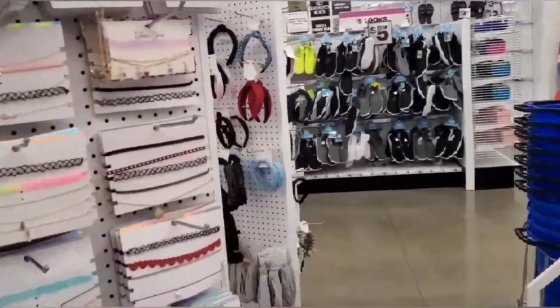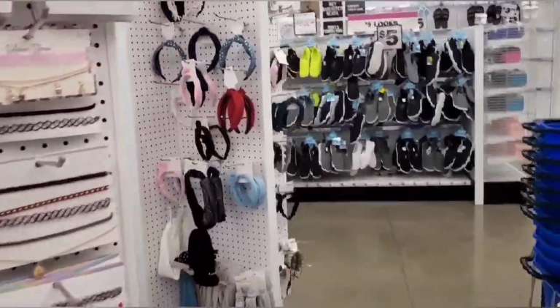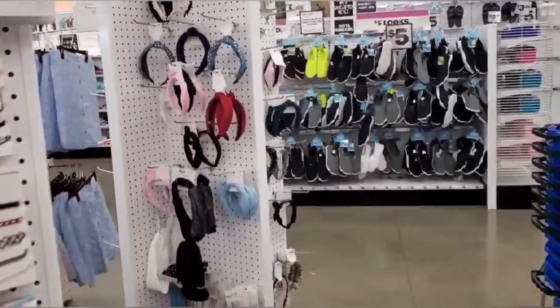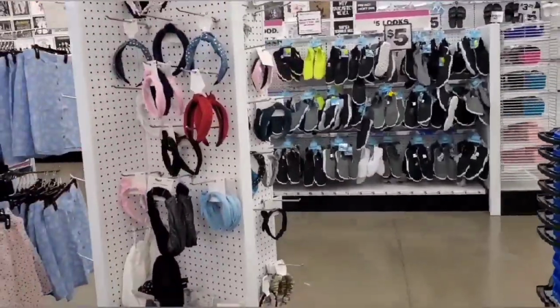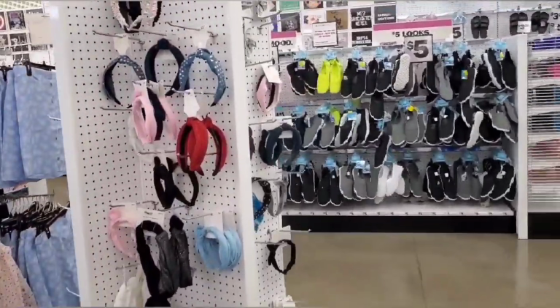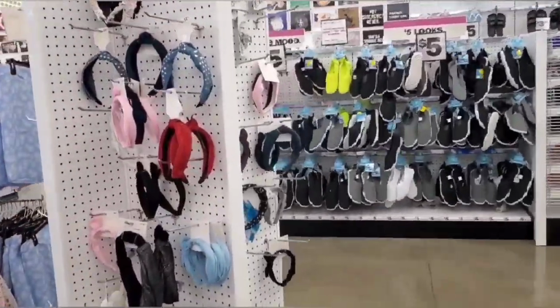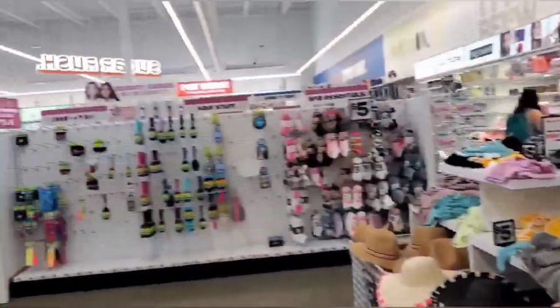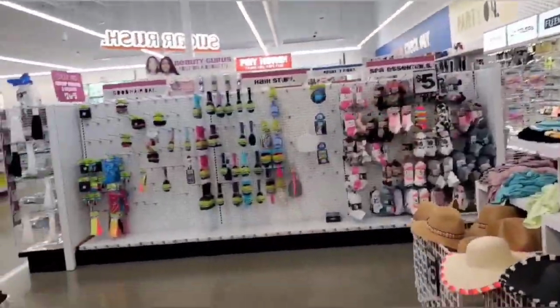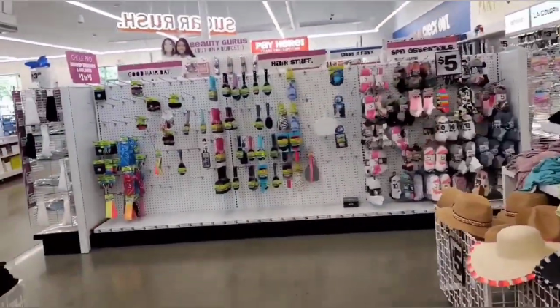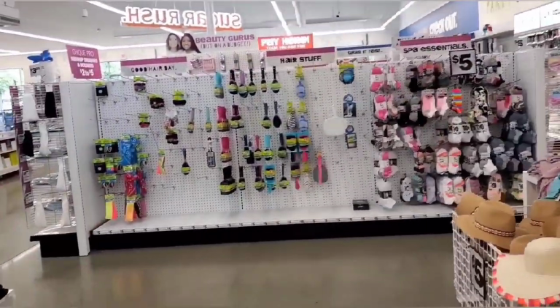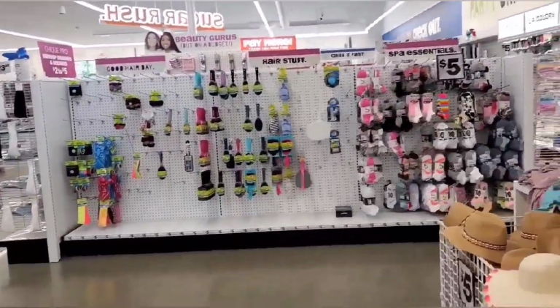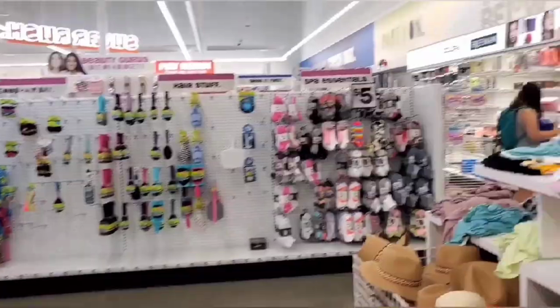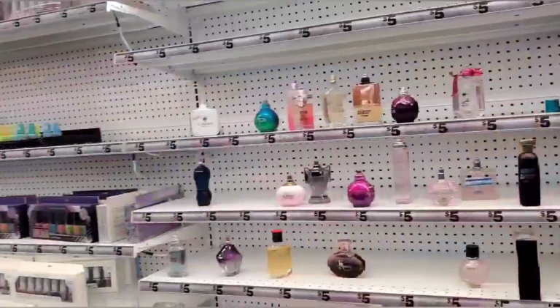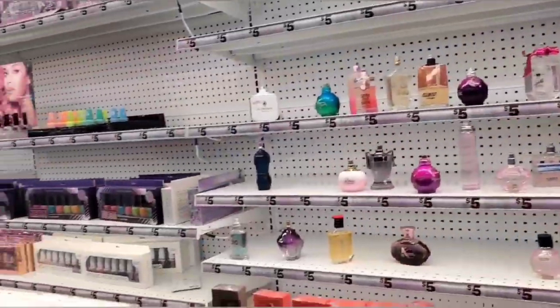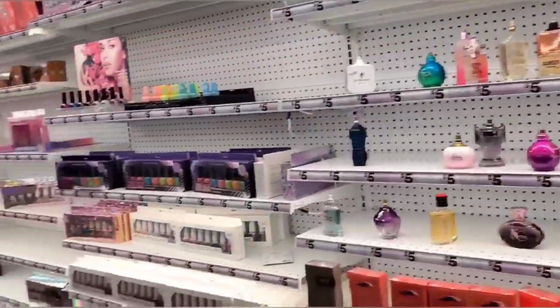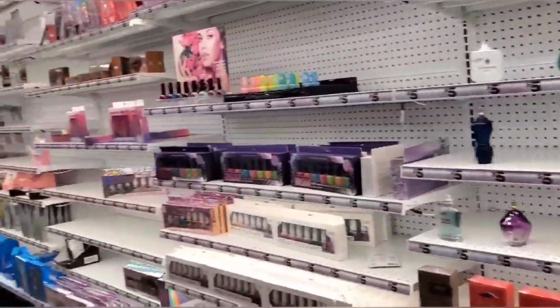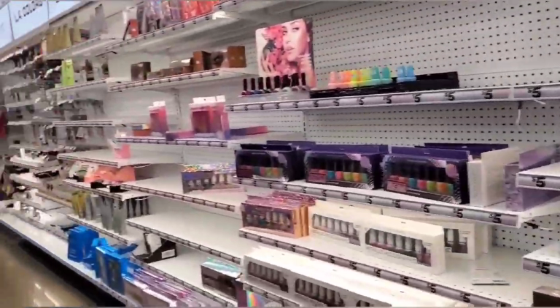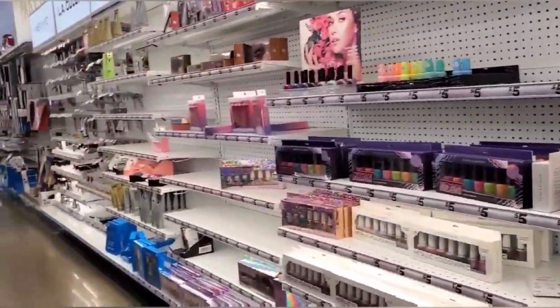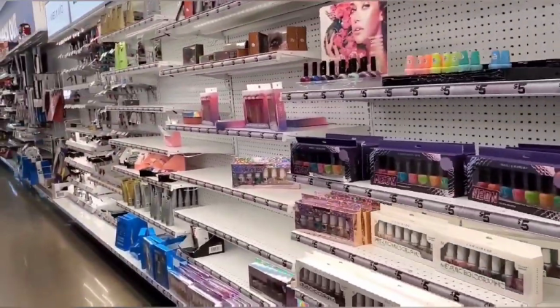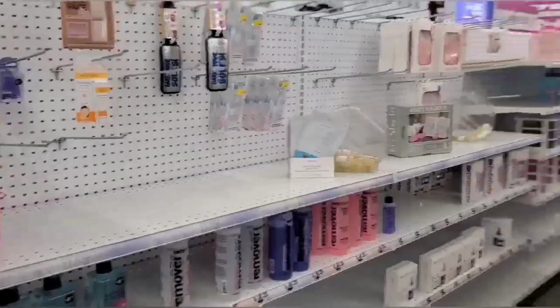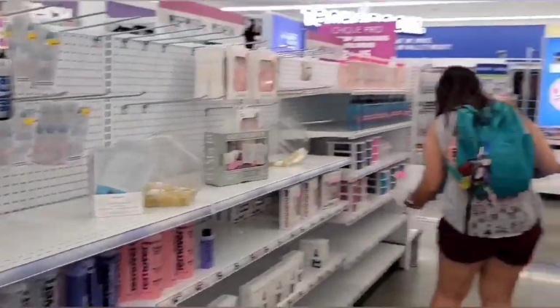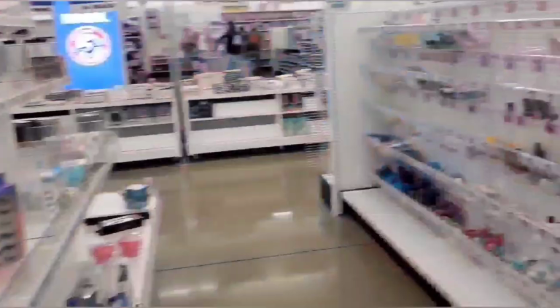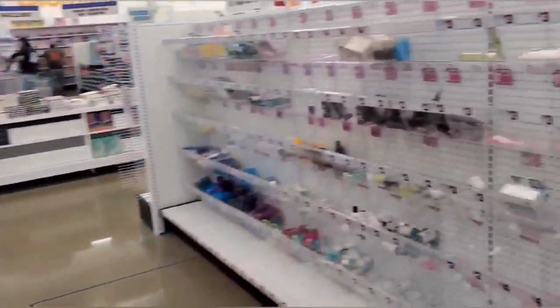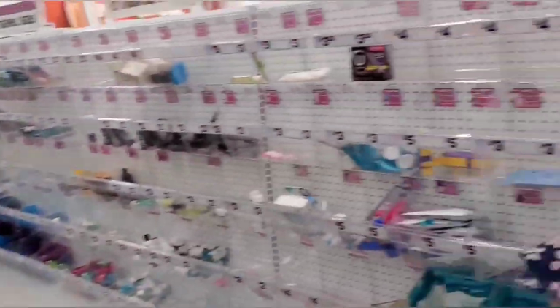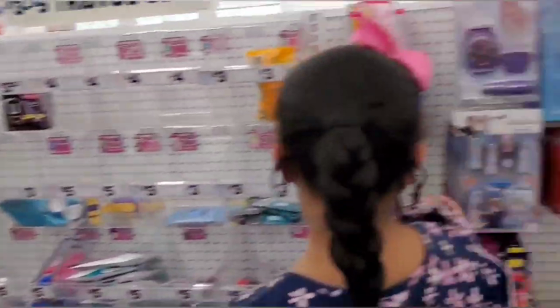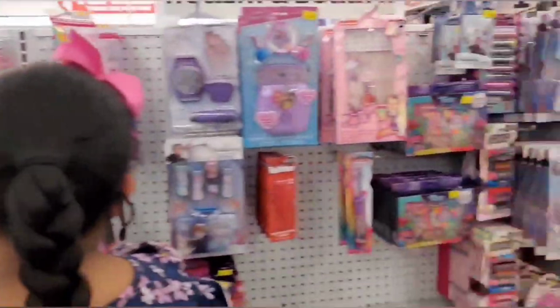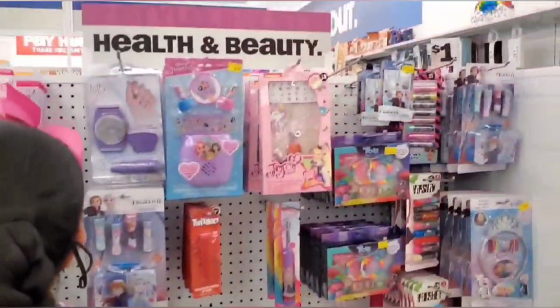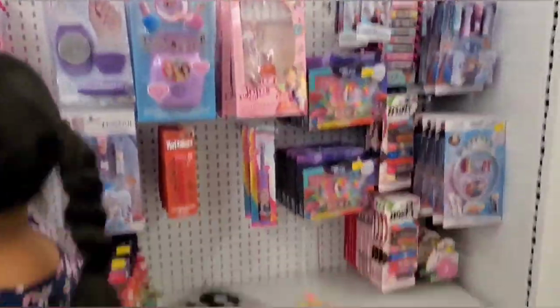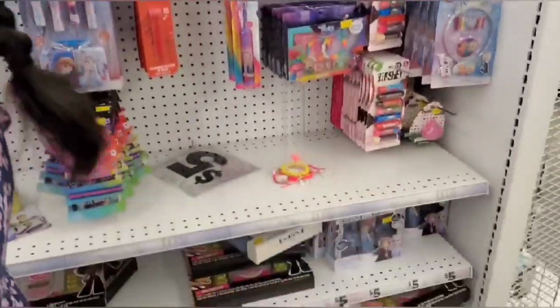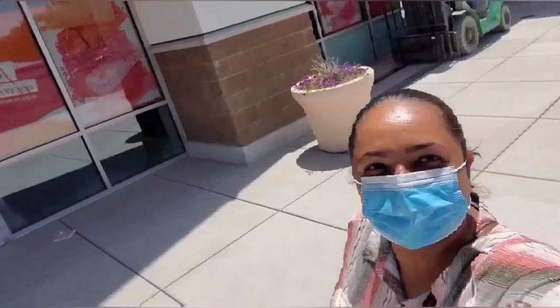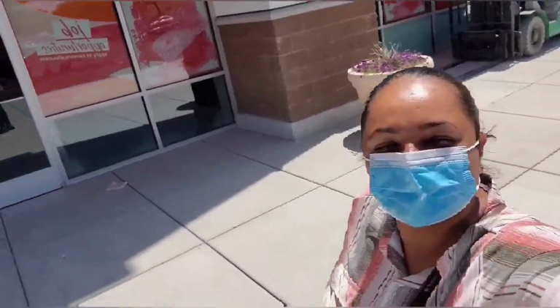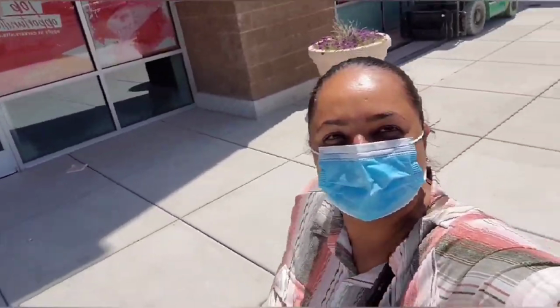We are in fact in the same complex where Indian Oven is located, but just because they're fully packed, we are waiting for our number right now and meanwhile we are also browsing.